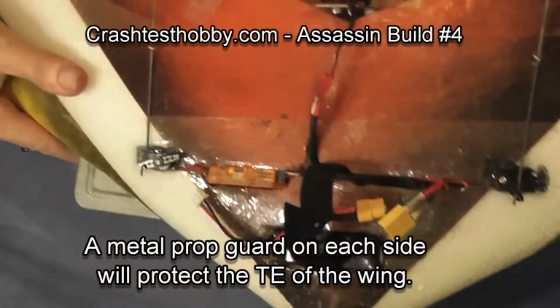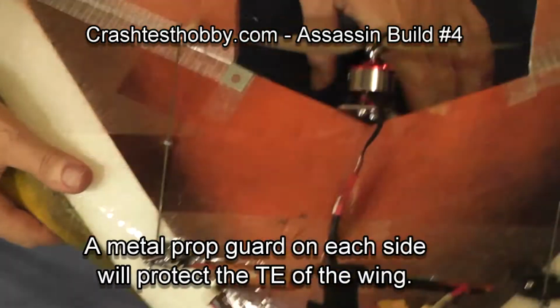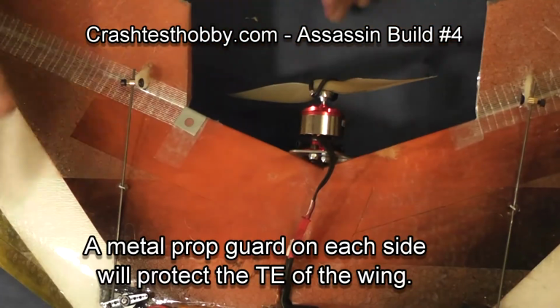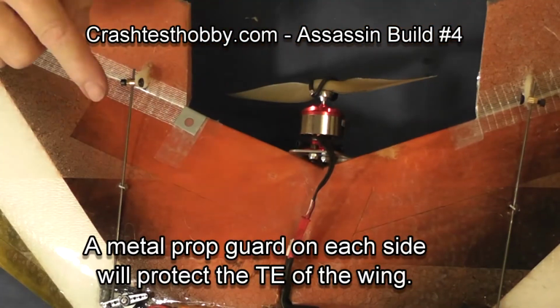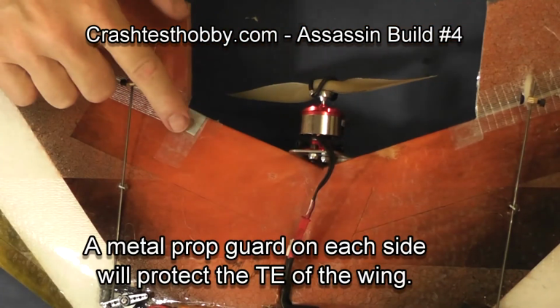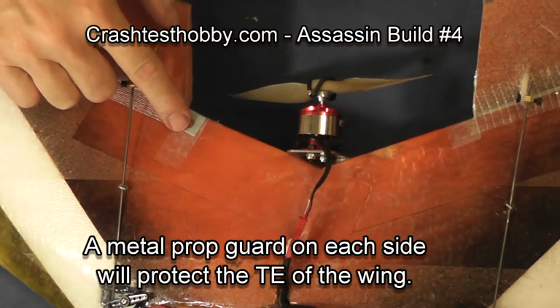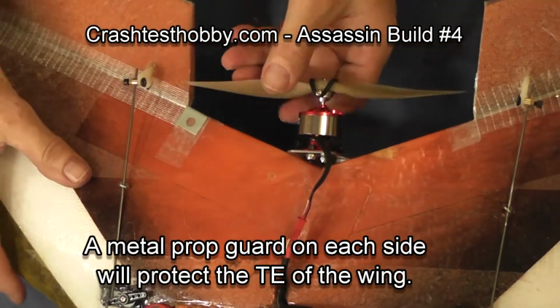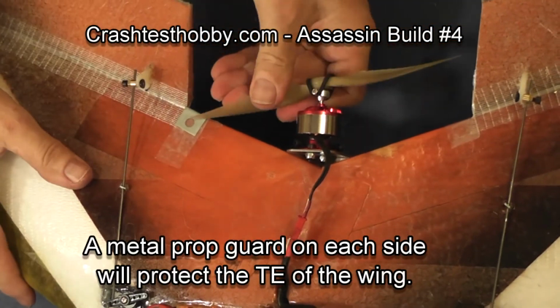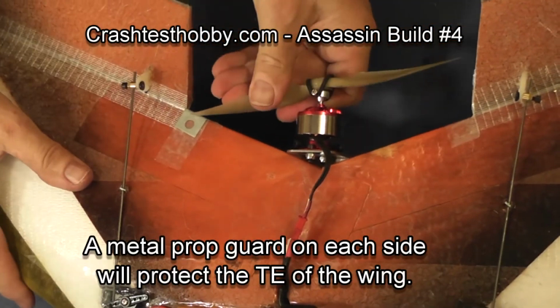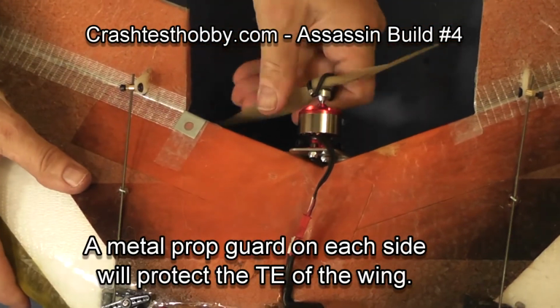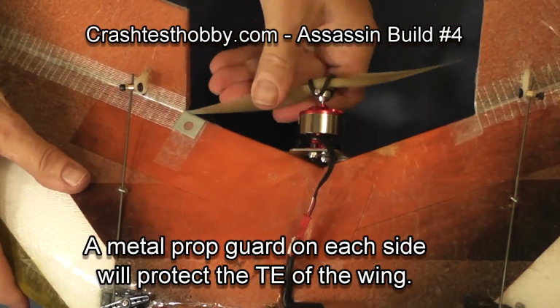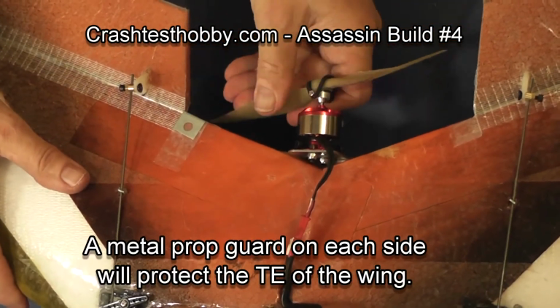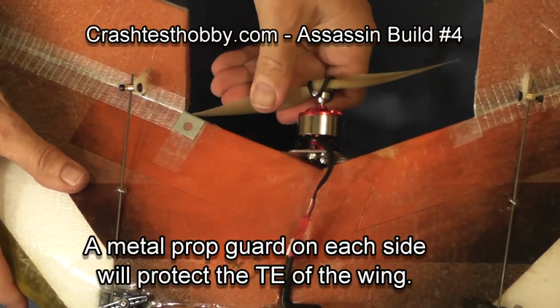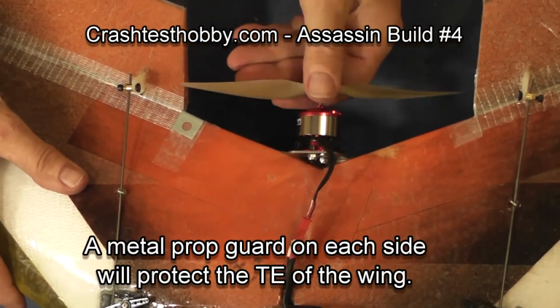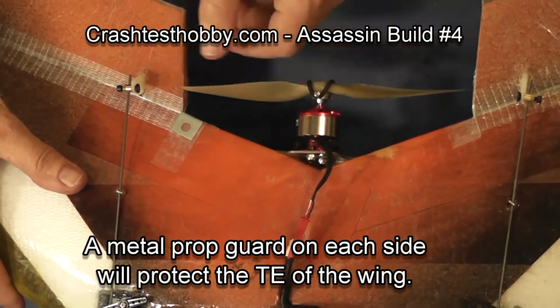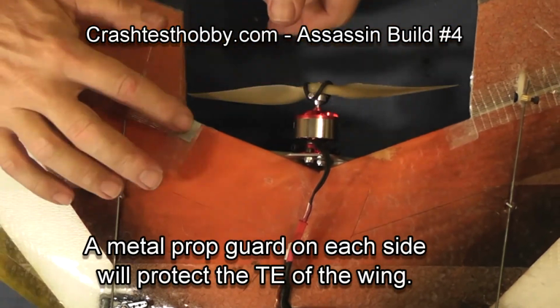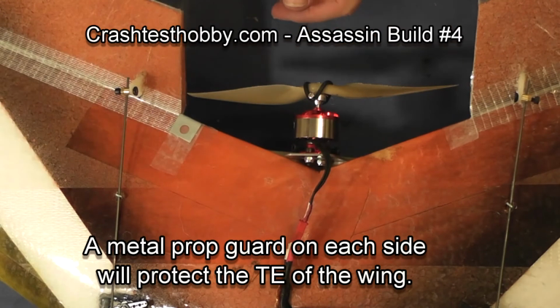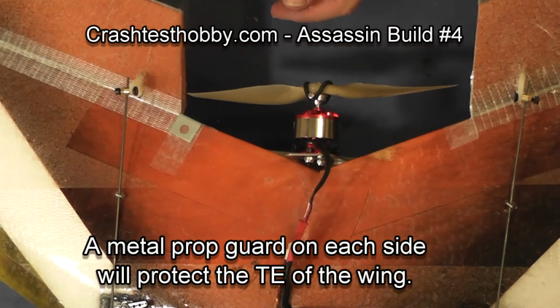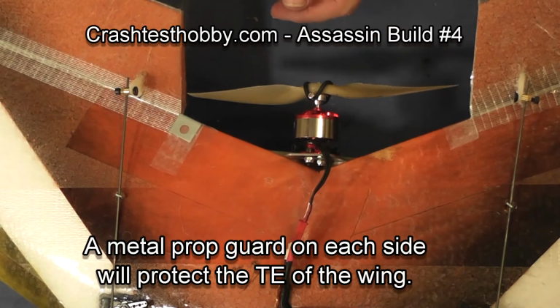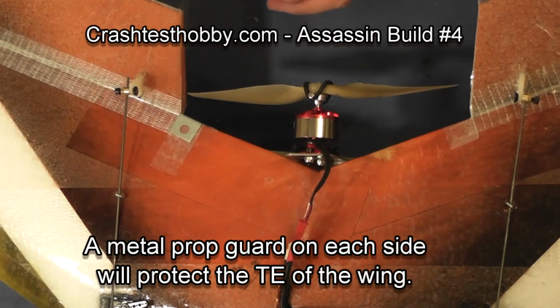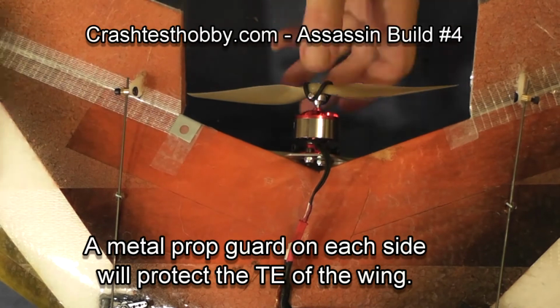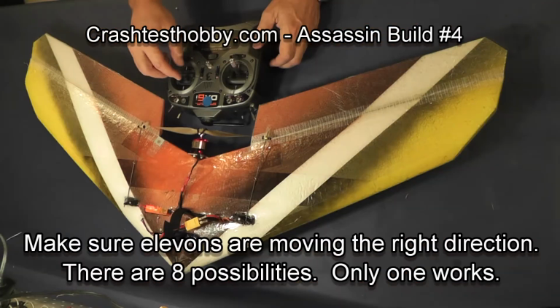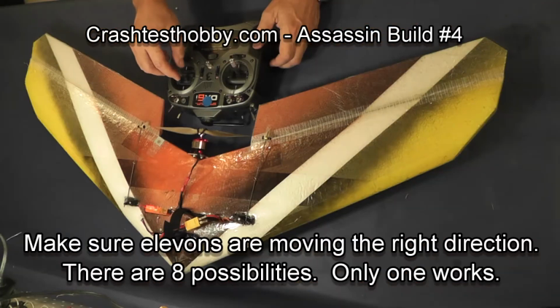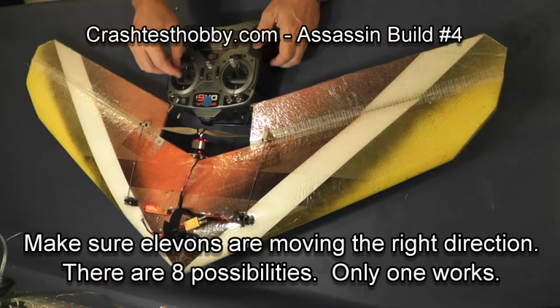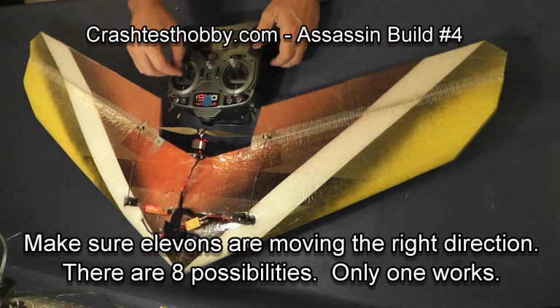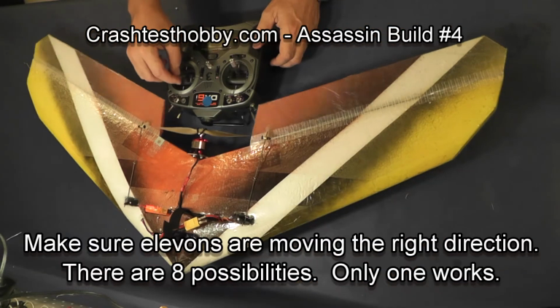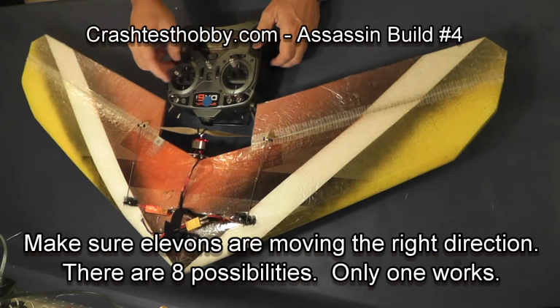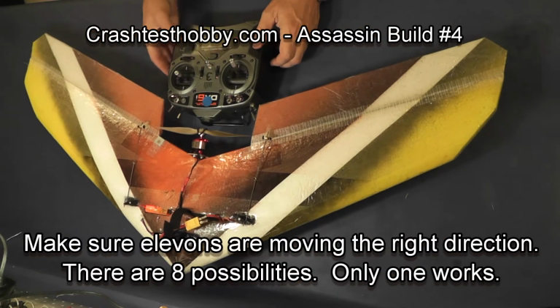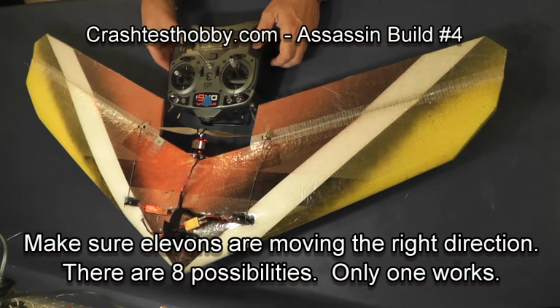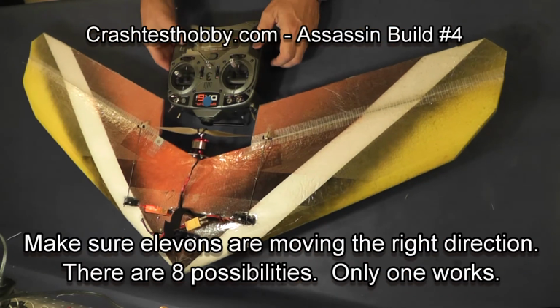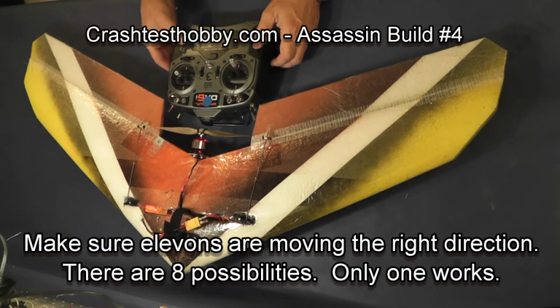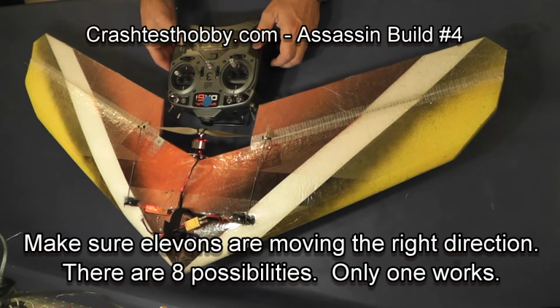This is a prop guard — I've got one on the top of the right side of the wing and the bottom of the left side of the wing. It keeps the prop from tearing up the back of the wing.